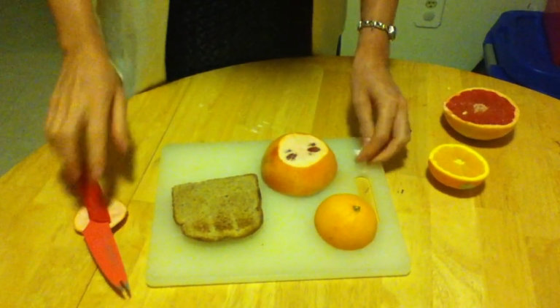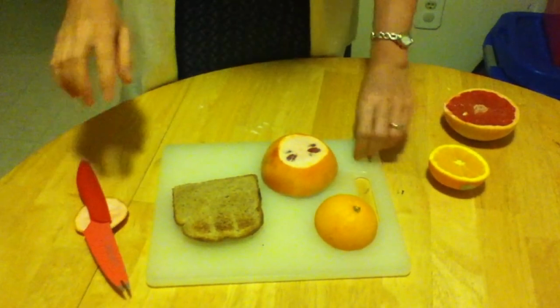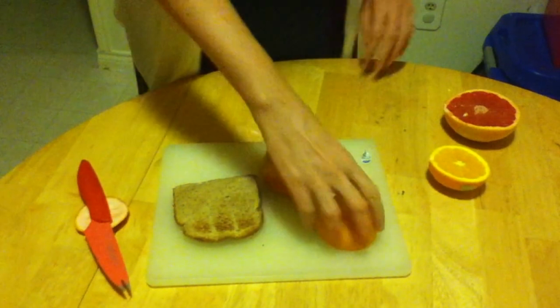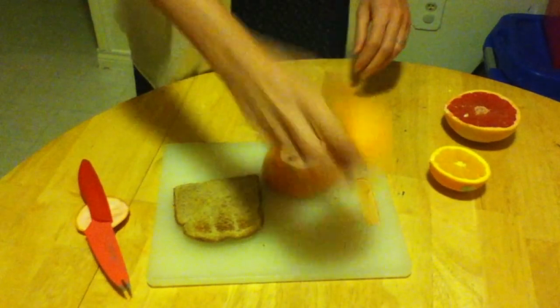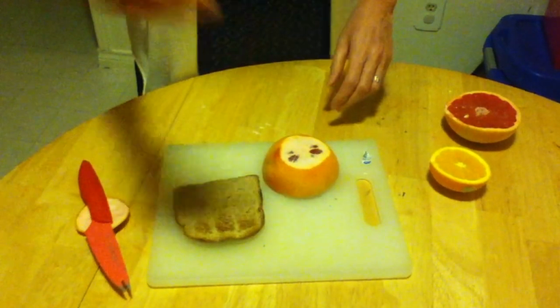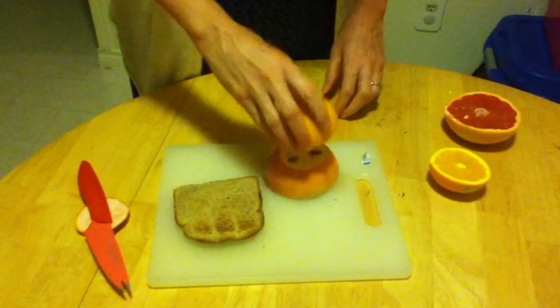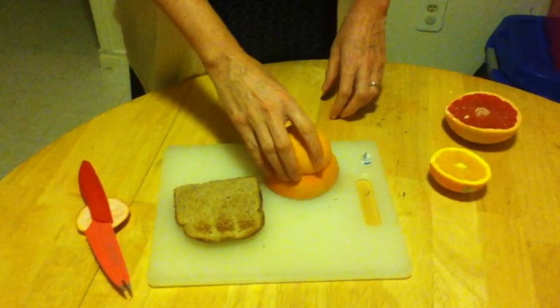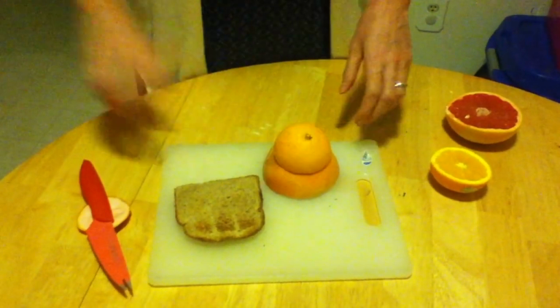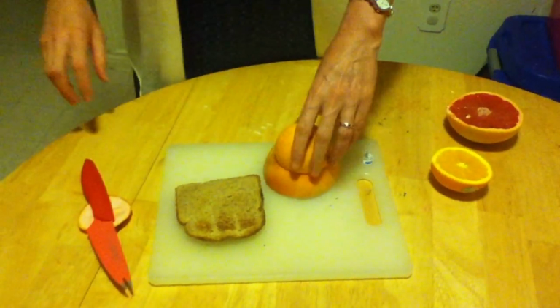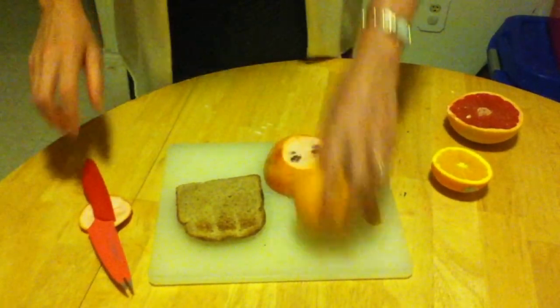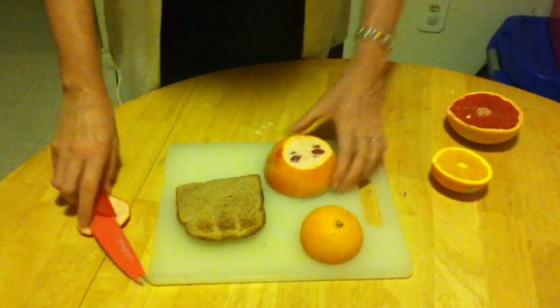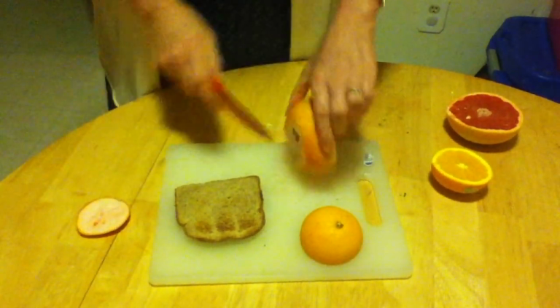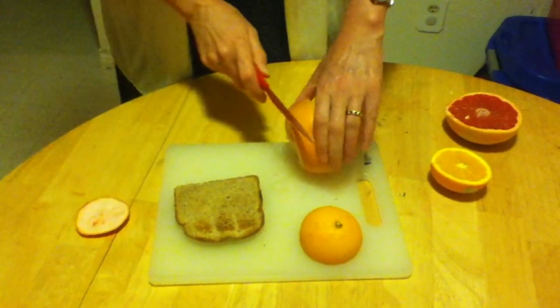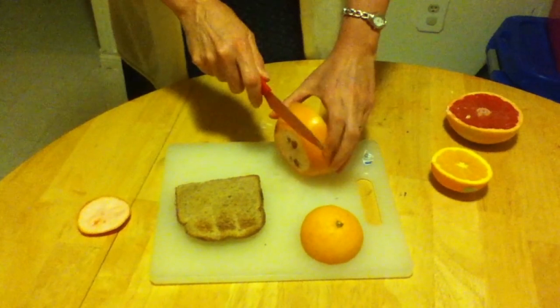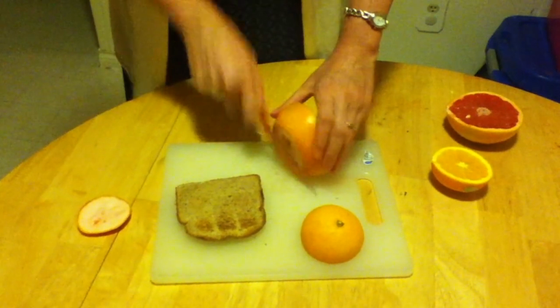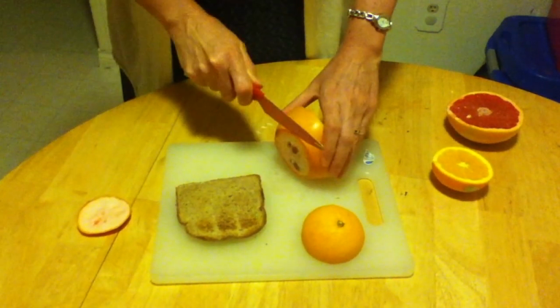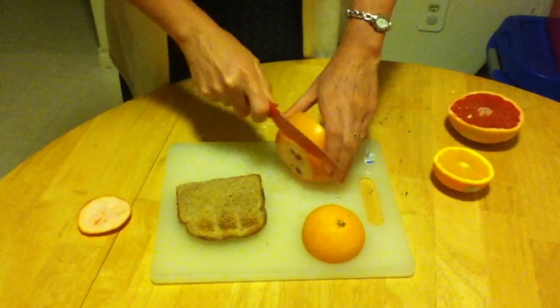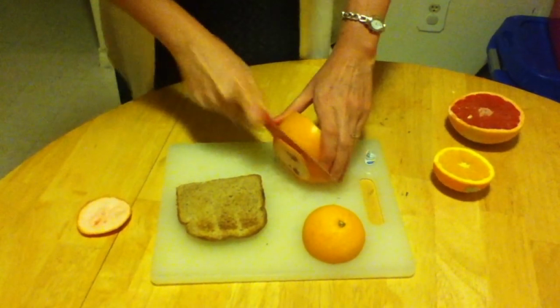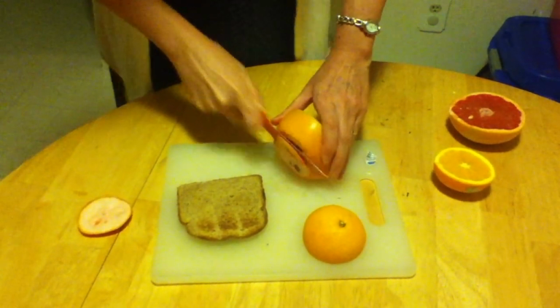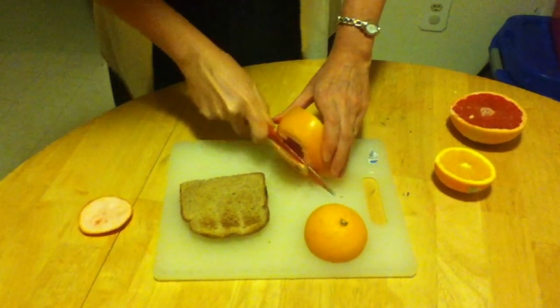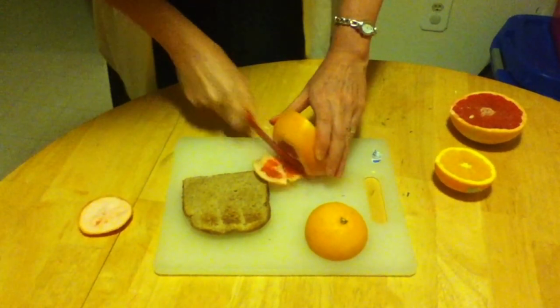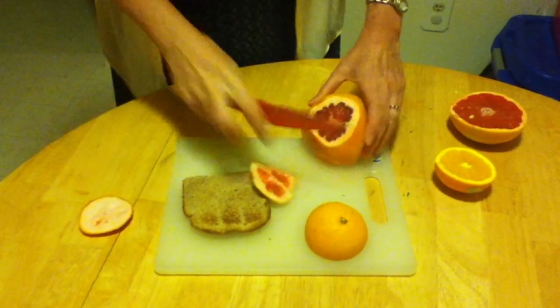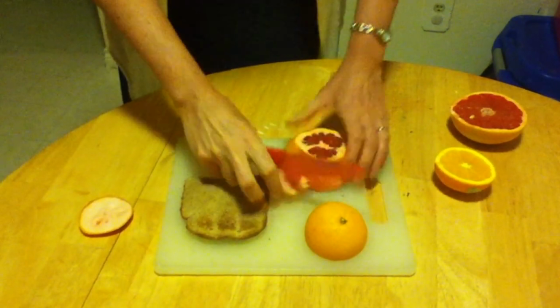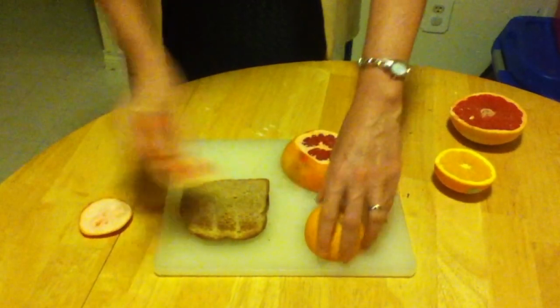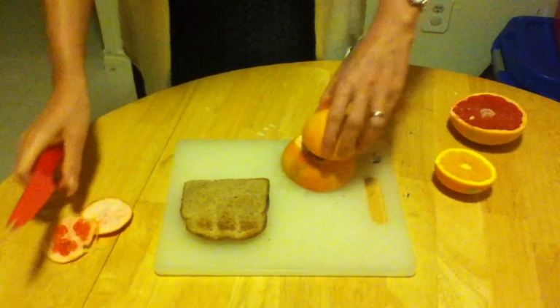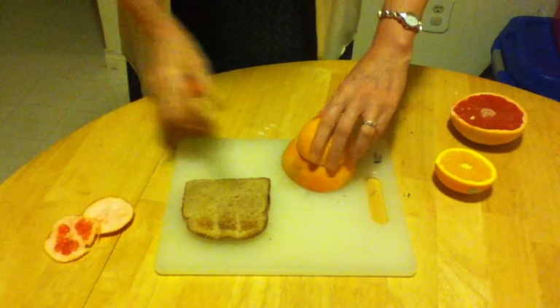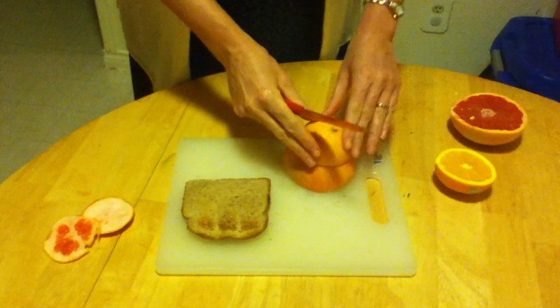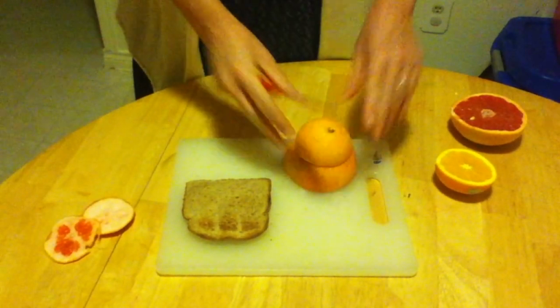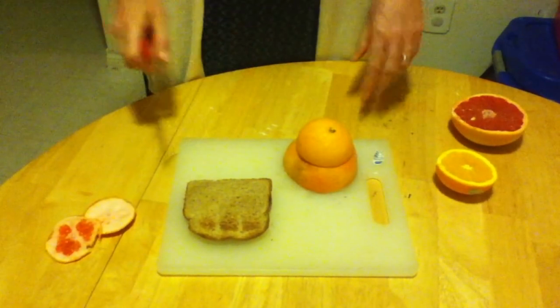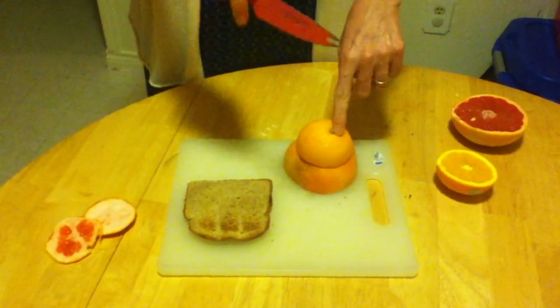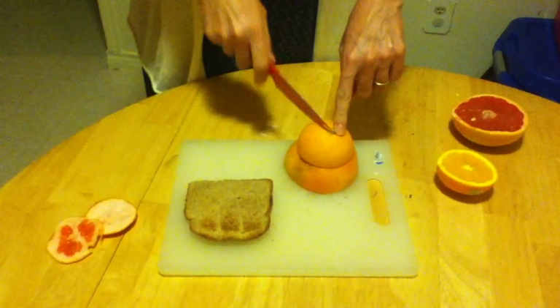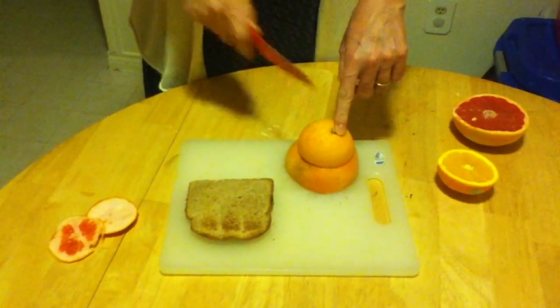So the first thing you do is you take your dome and you put it on your intermediate sphere, adjusting the sphere as needed. Now your dome is sitting on something nice and sturdy.